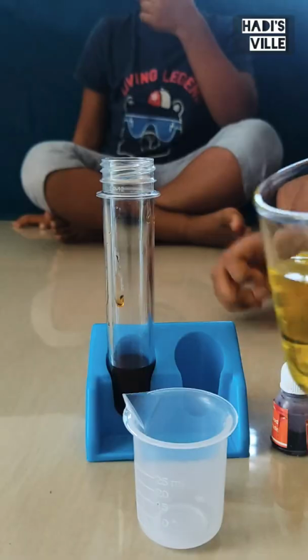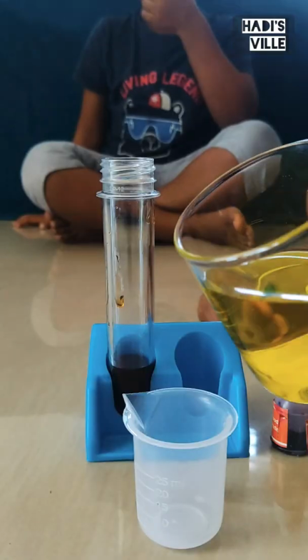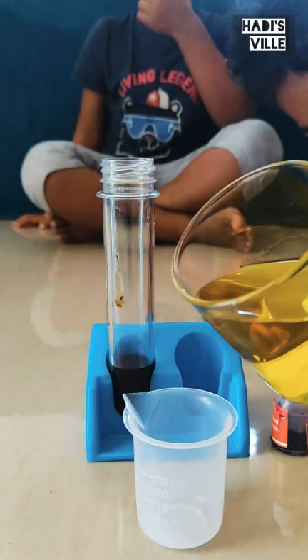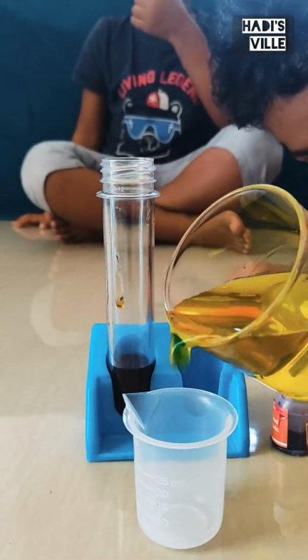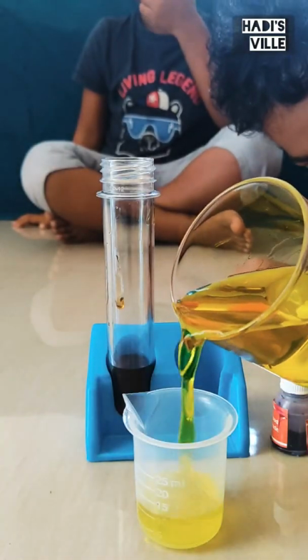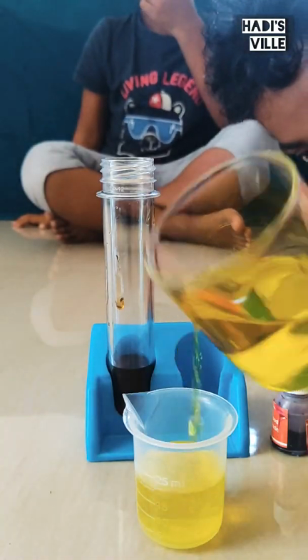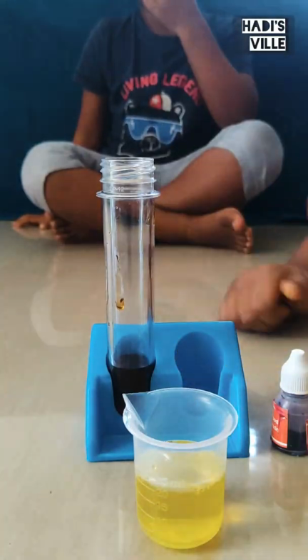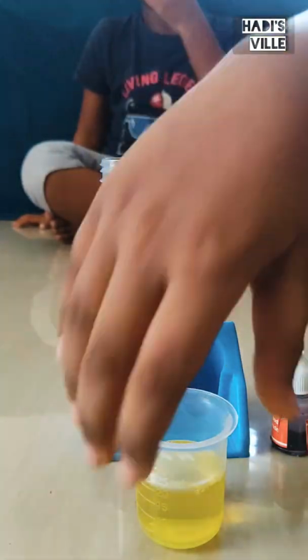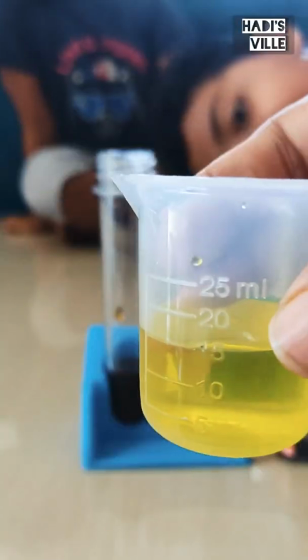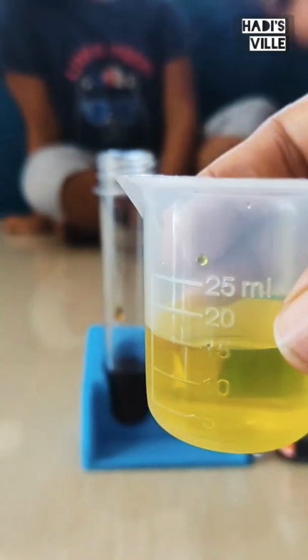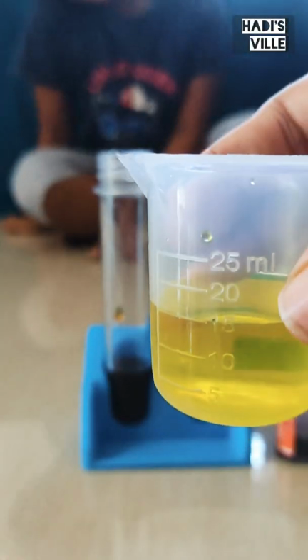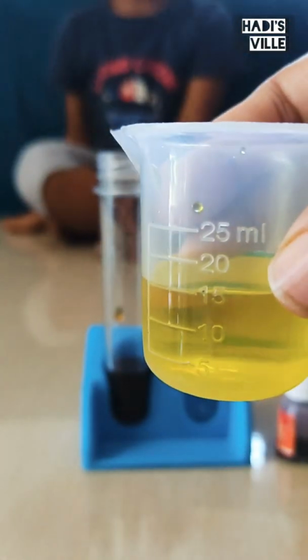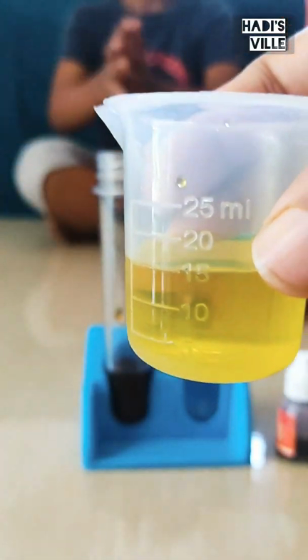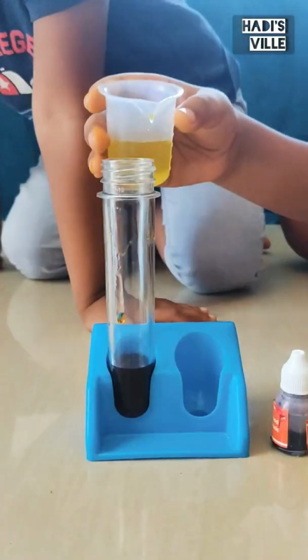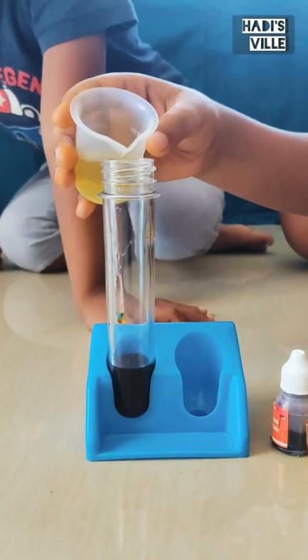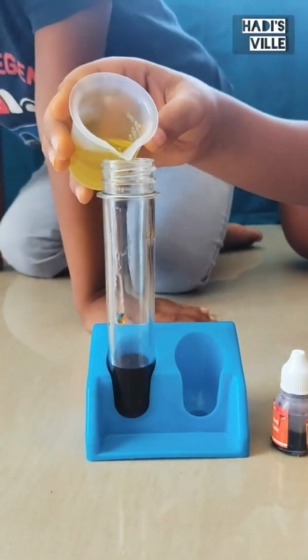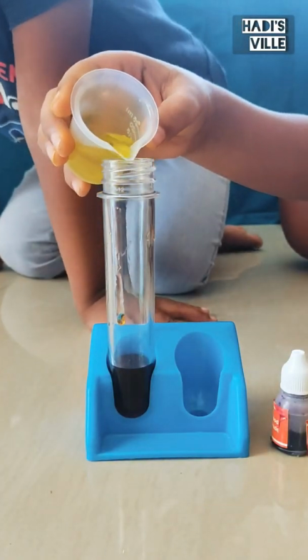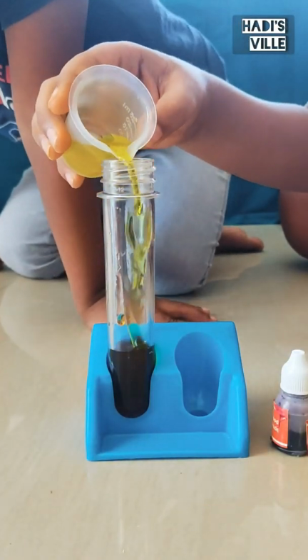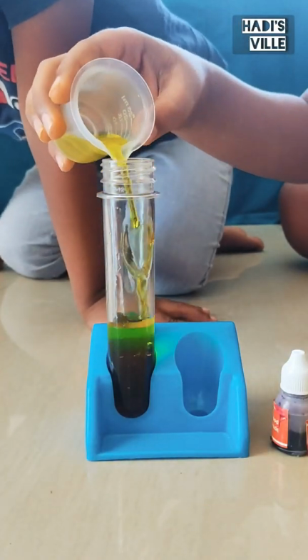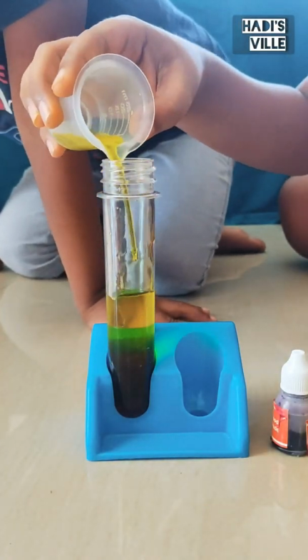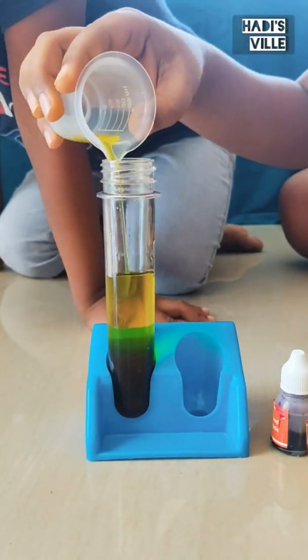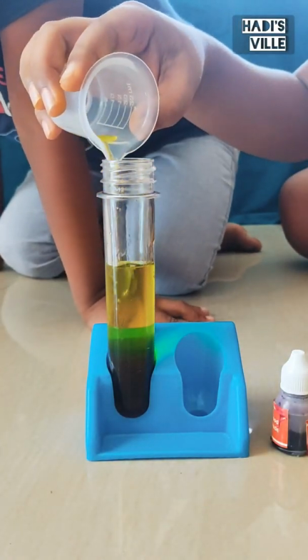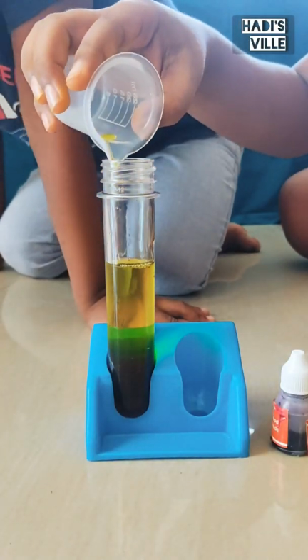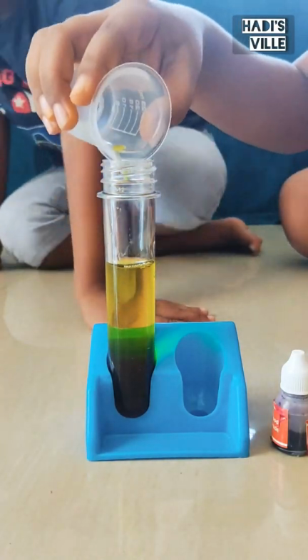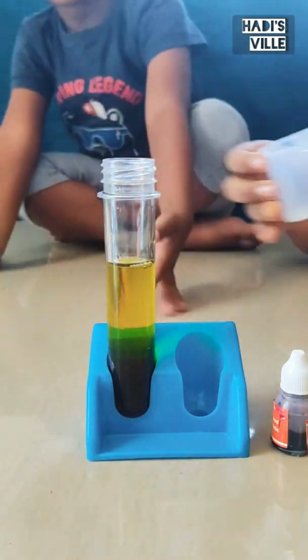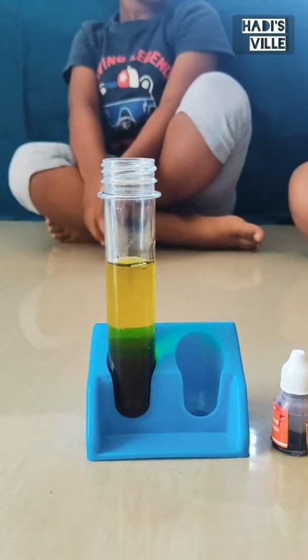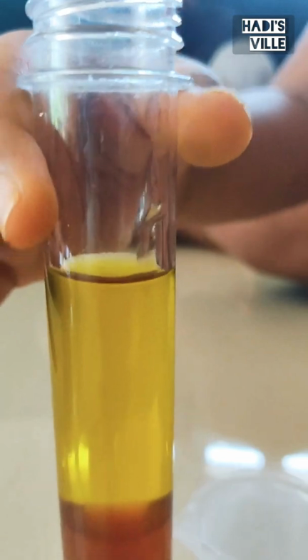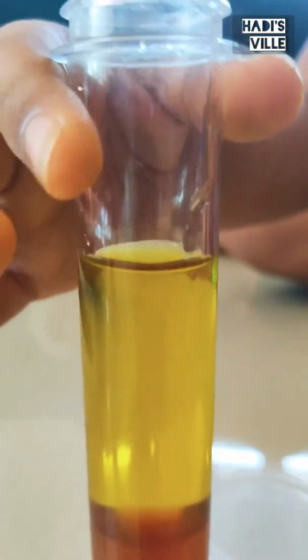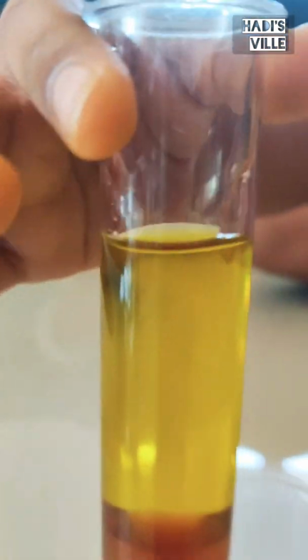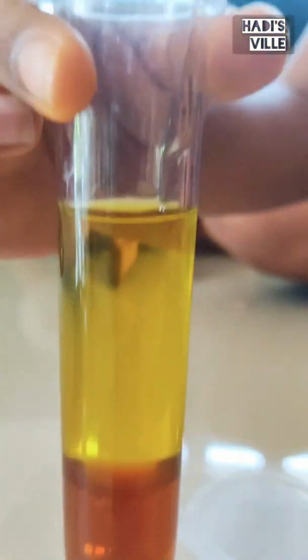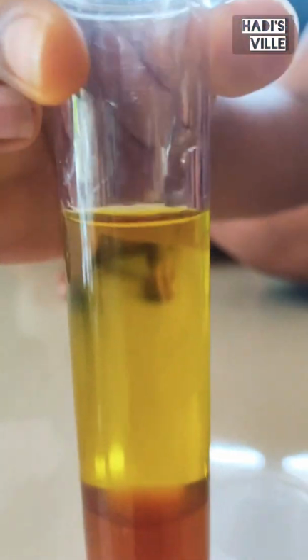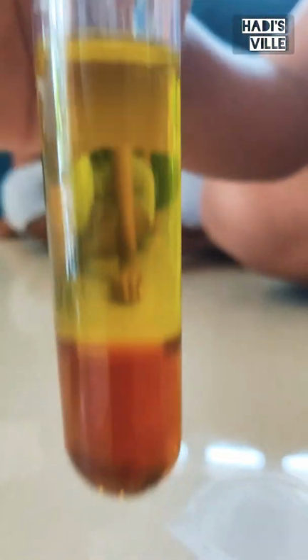Now we need 15 ml of water with yellow color. The yellow water is floating on the honey.